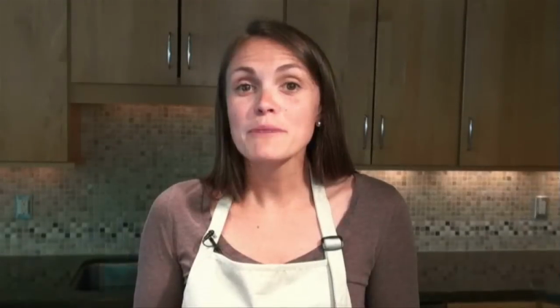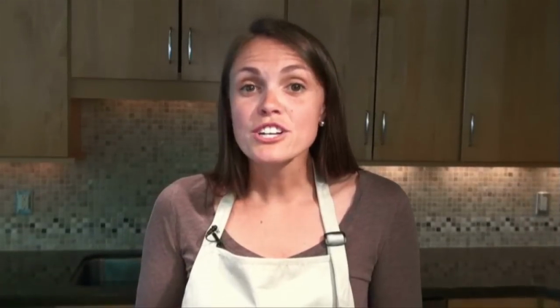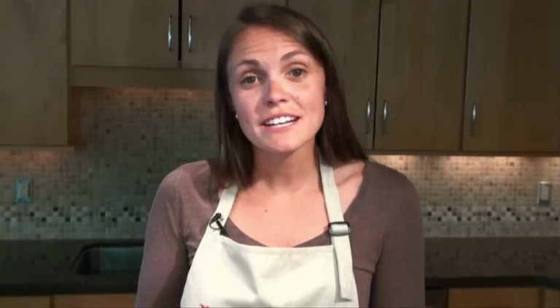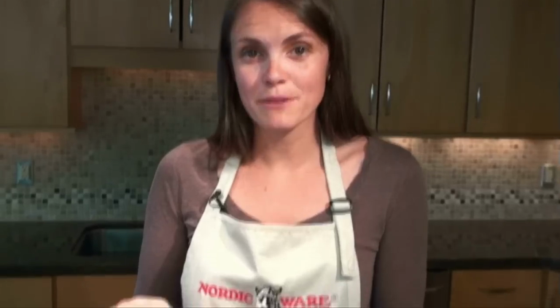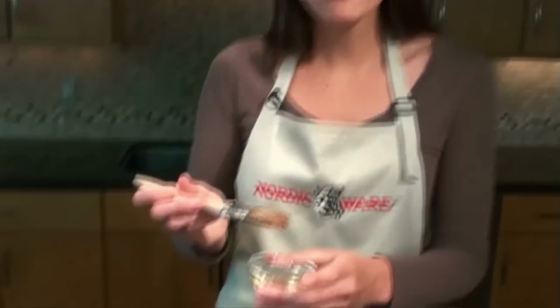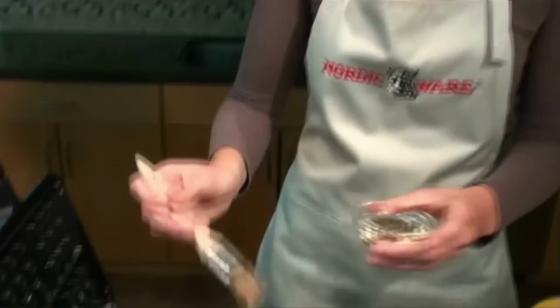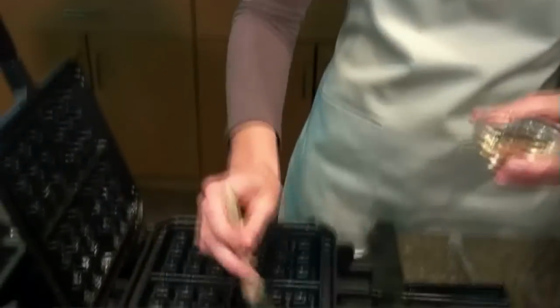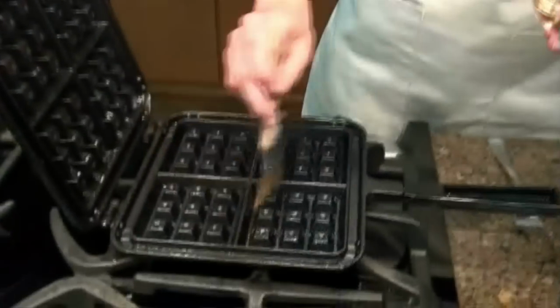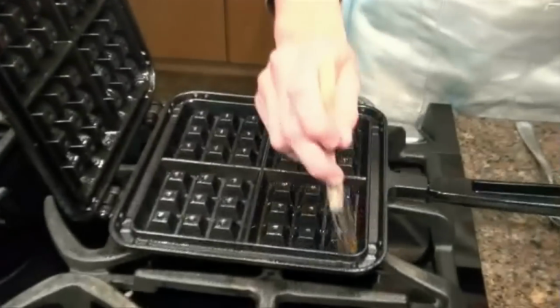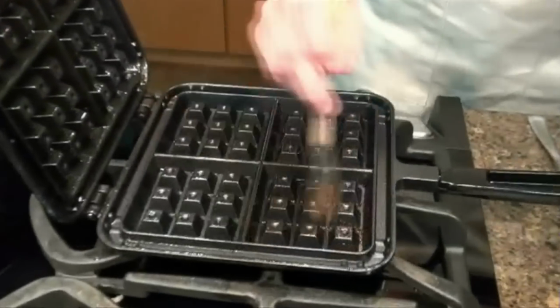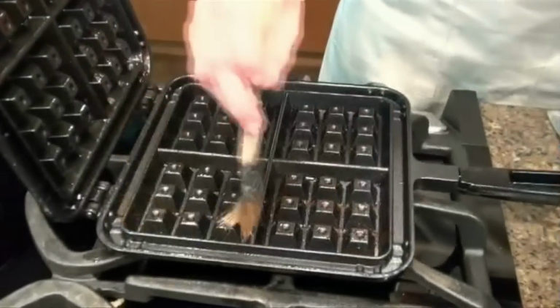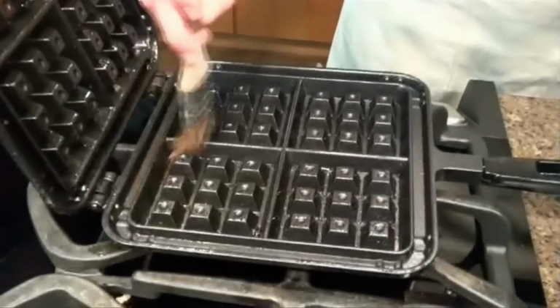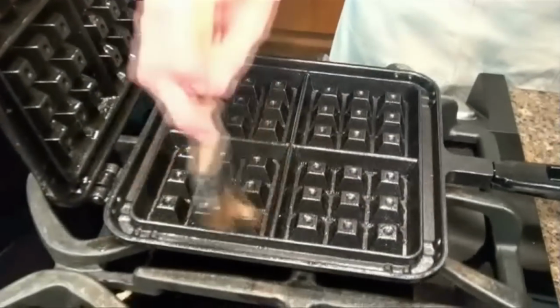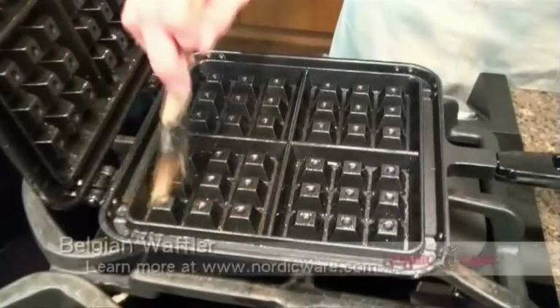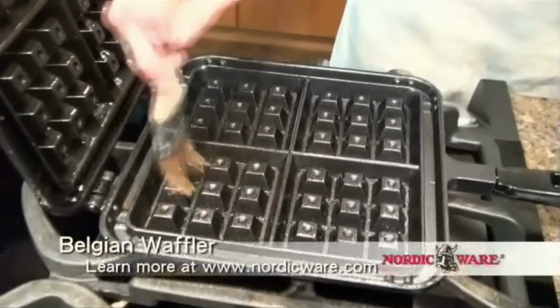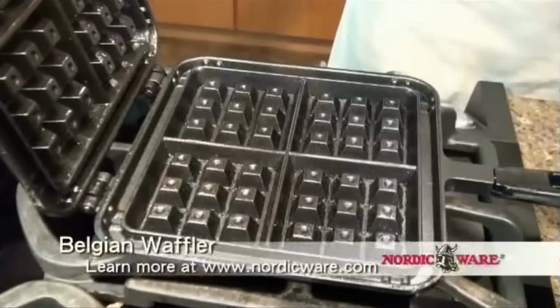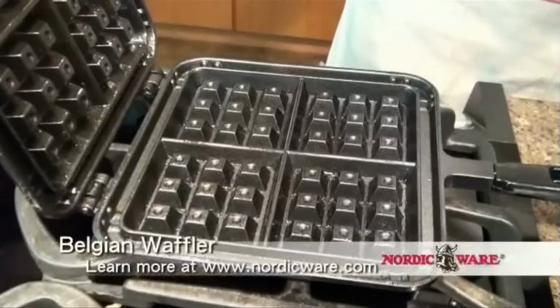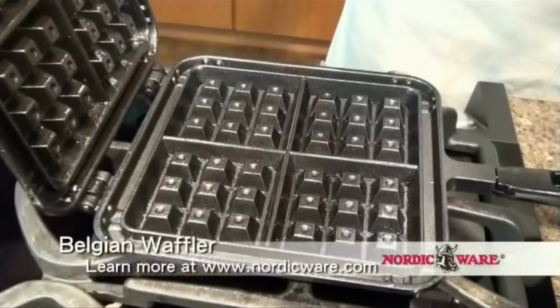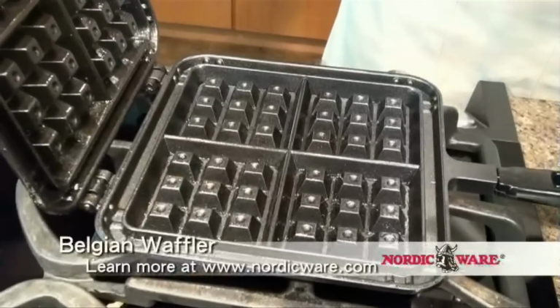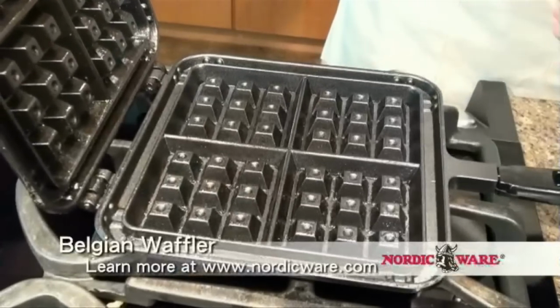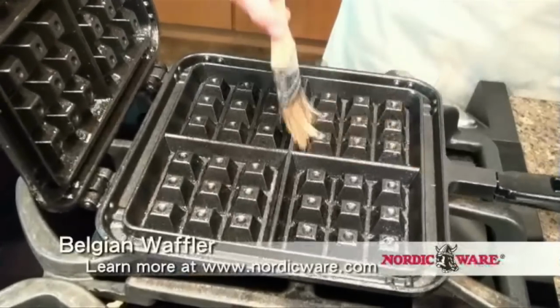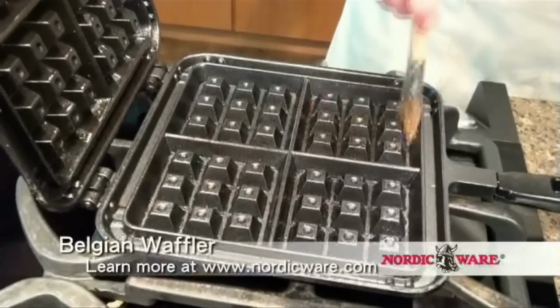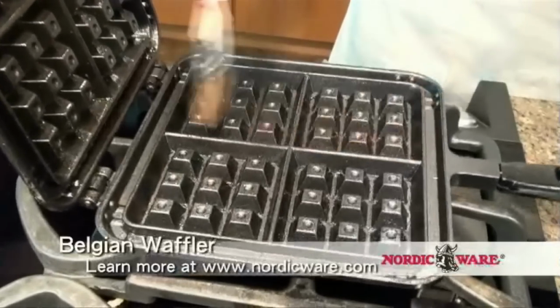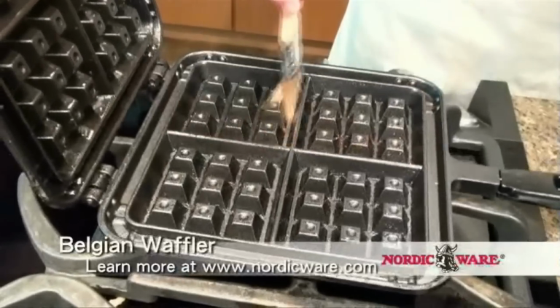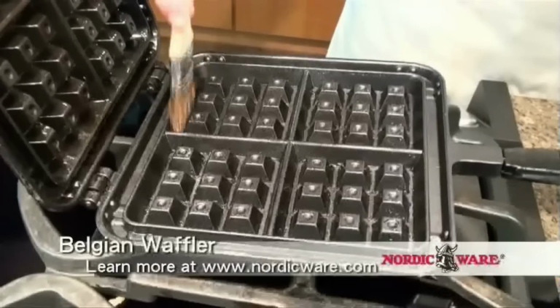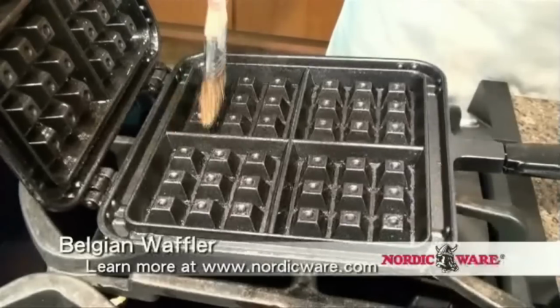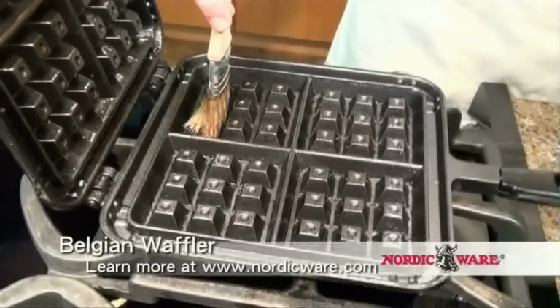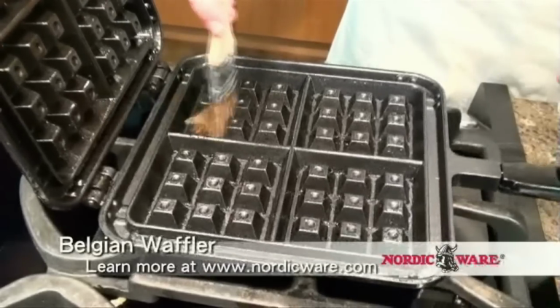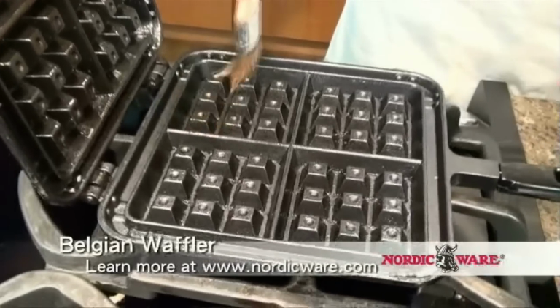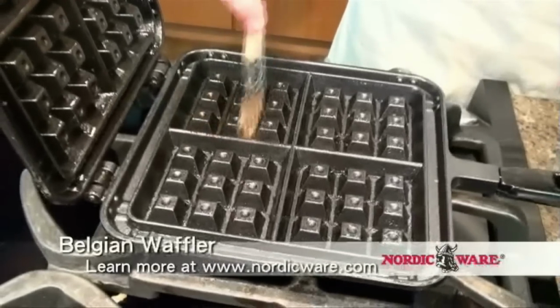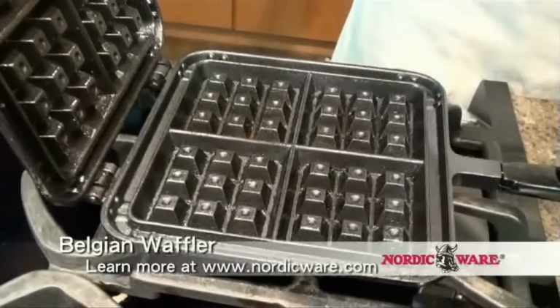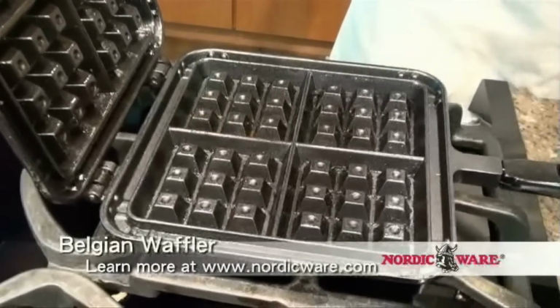I'm going to brush the inside of the pan with a little bit of vegetable oil now that it's preheated, and this is just to absolutely be certain that our waffles are going to come out when we're finished. This has great non-stick coating on it though, so this isn't entirely necessary.